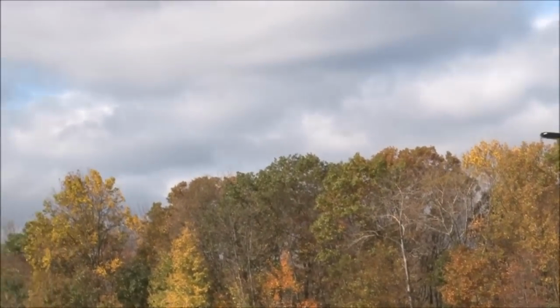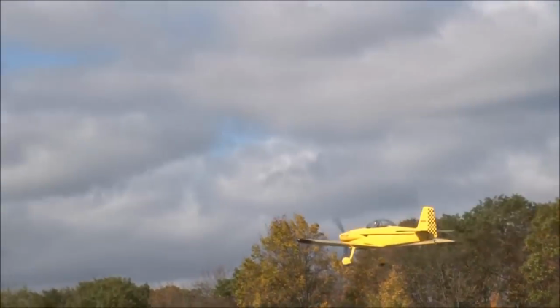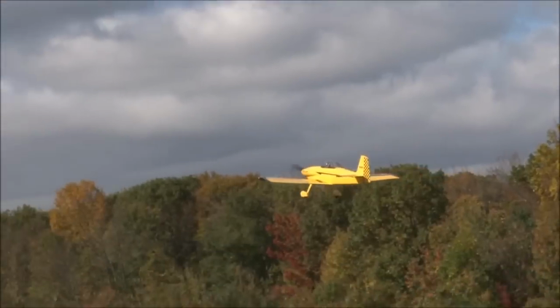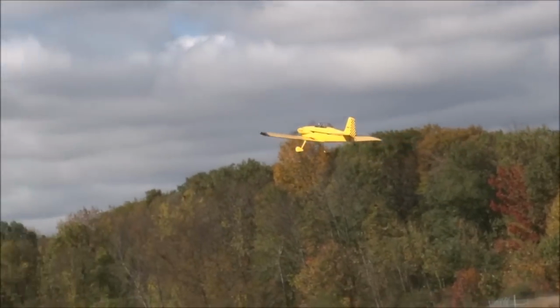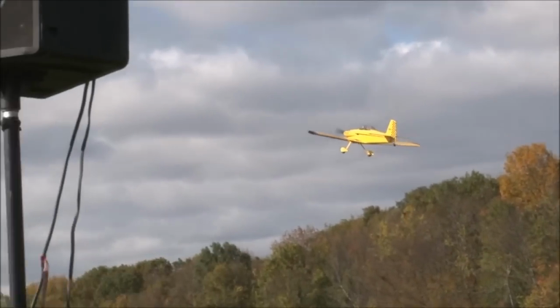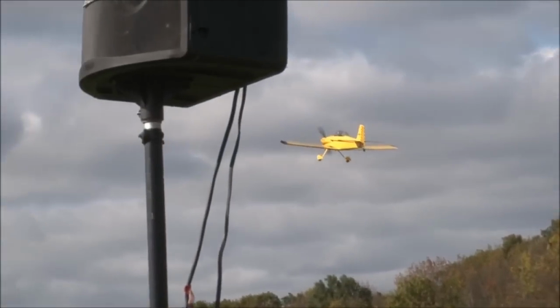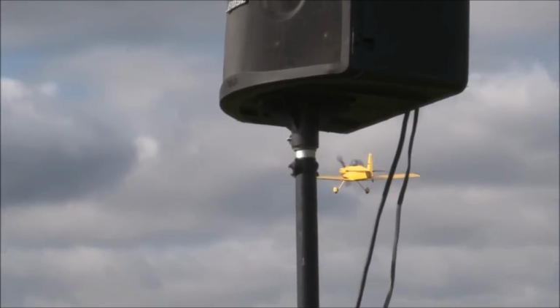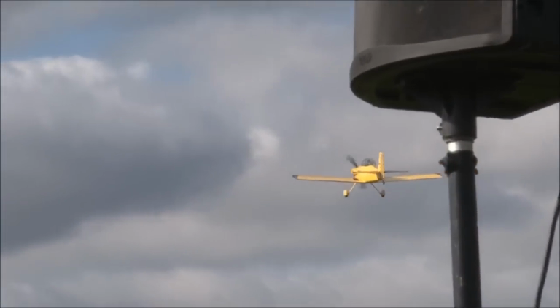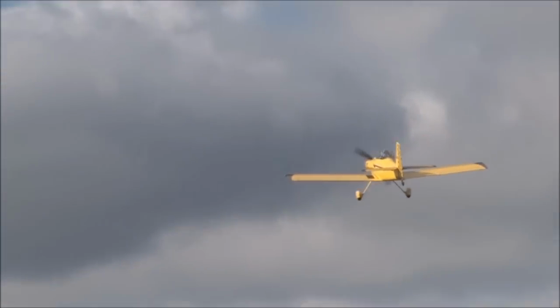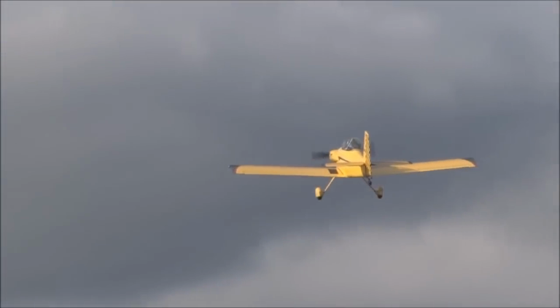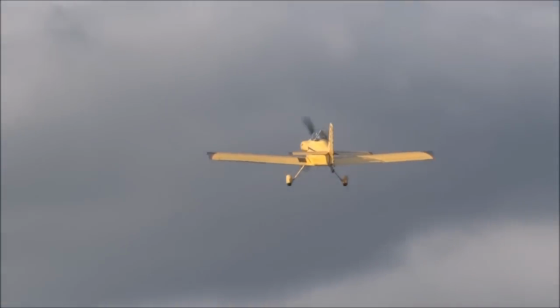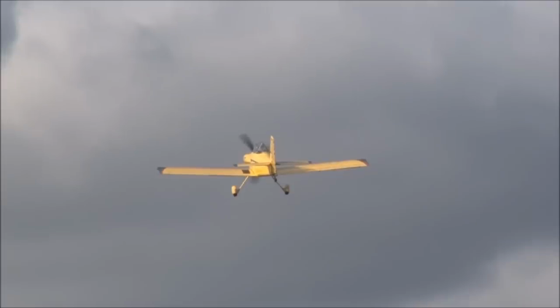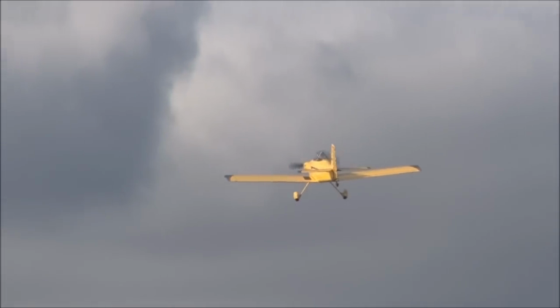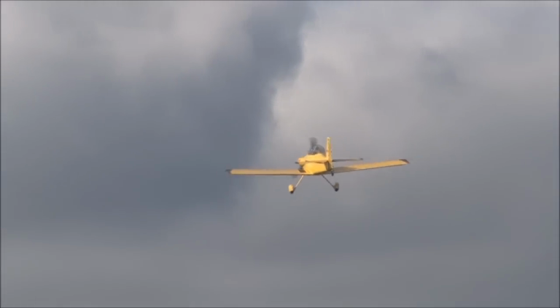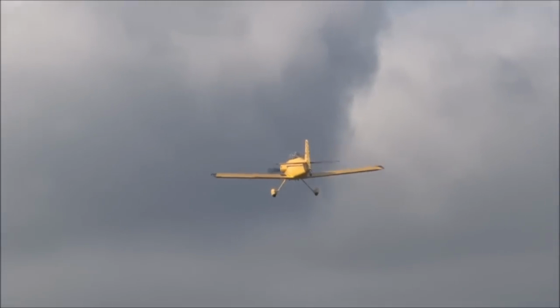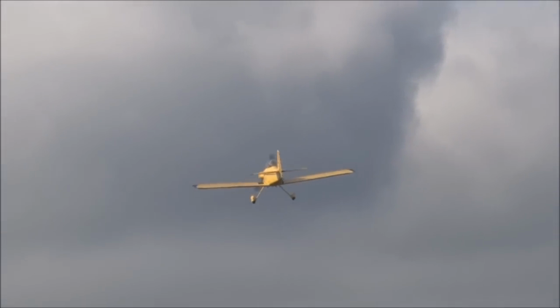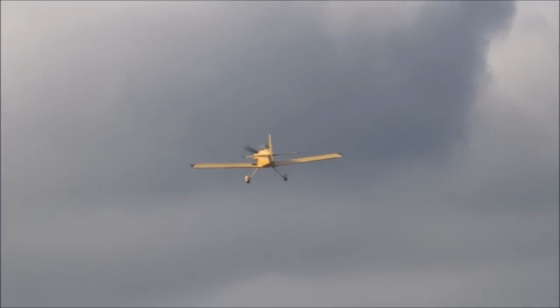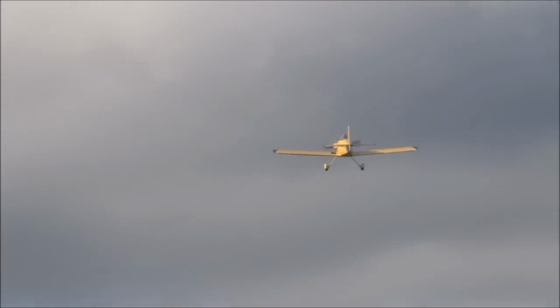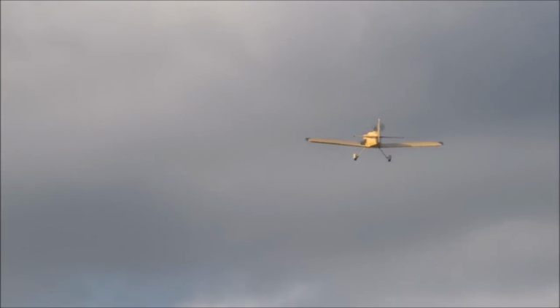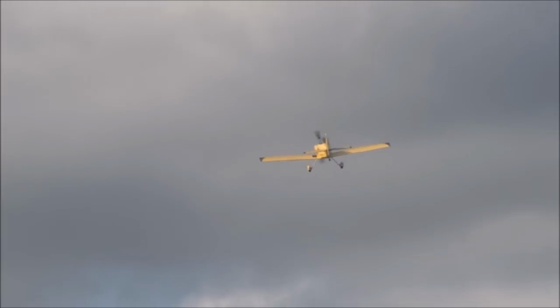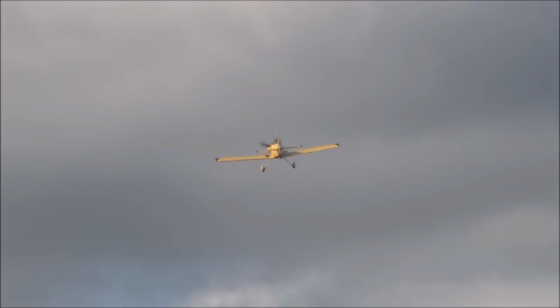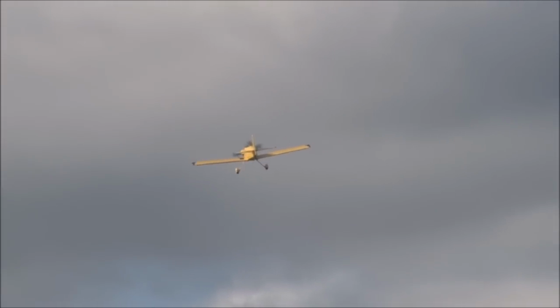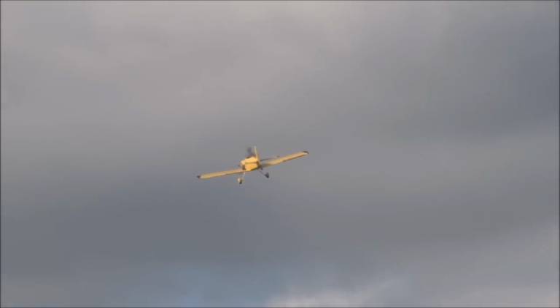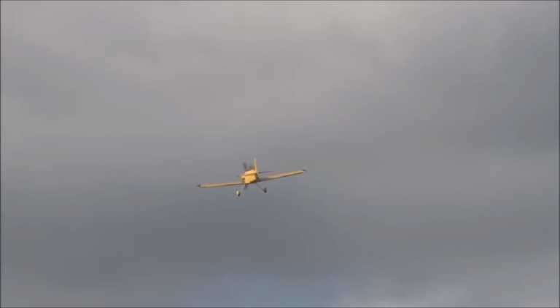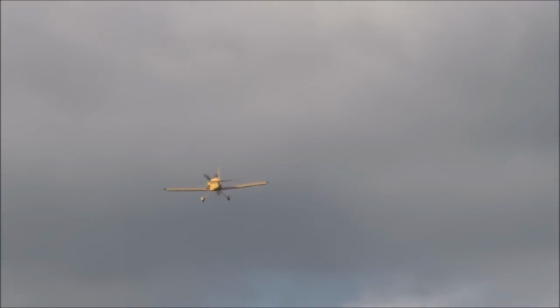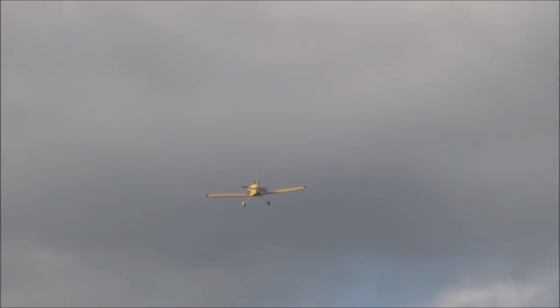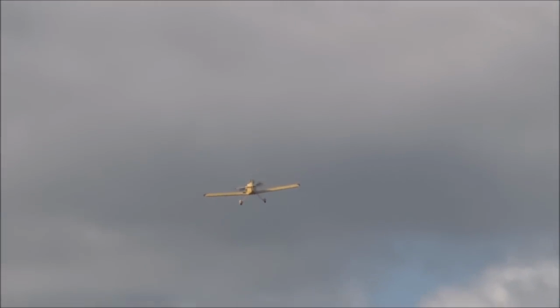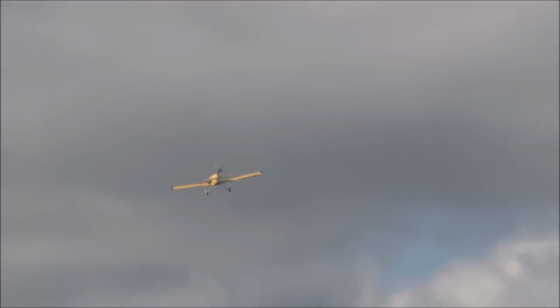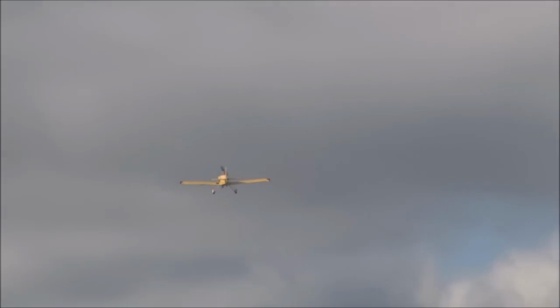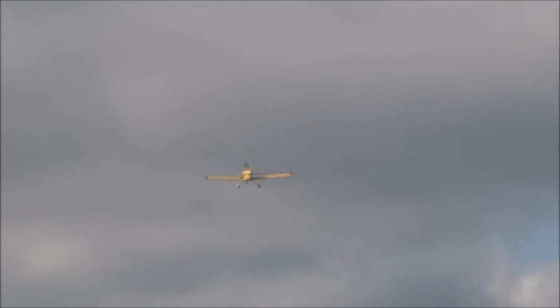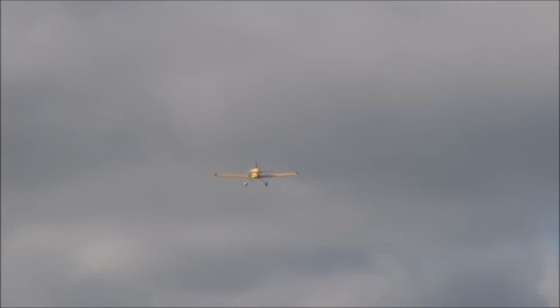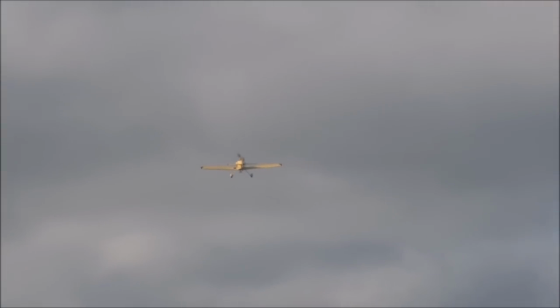Yes, it is a little bumpy up there, but as aviators we all learn how to deal with it. I like to think of it as no worse than typical Pennsylvania potholes.